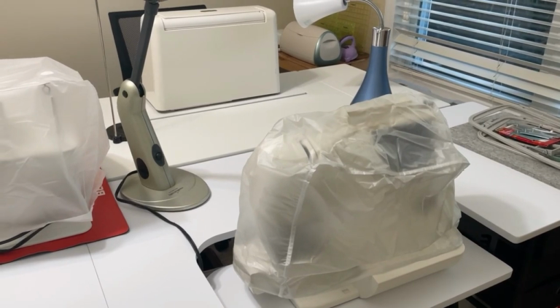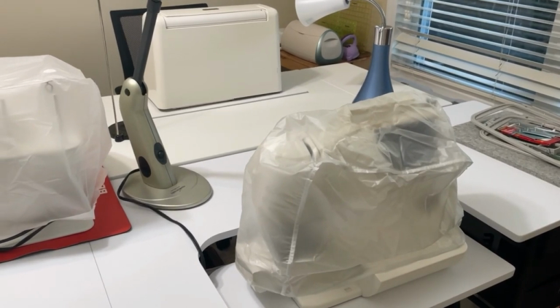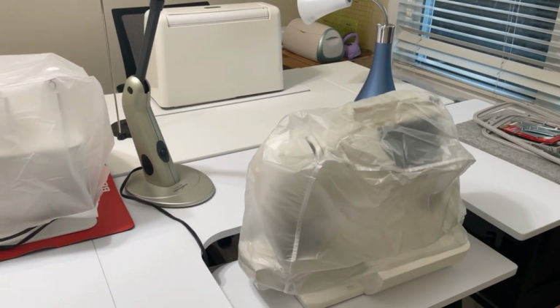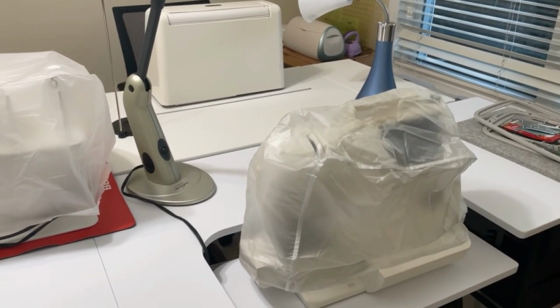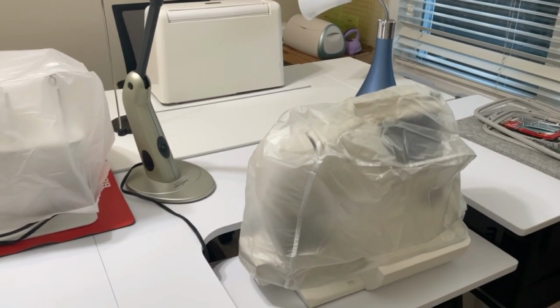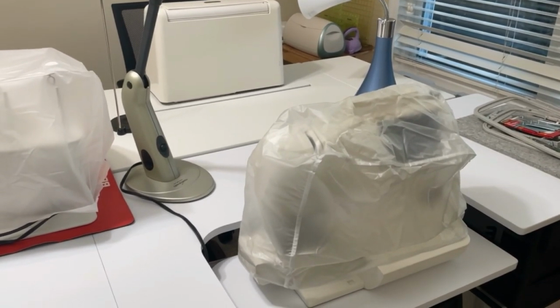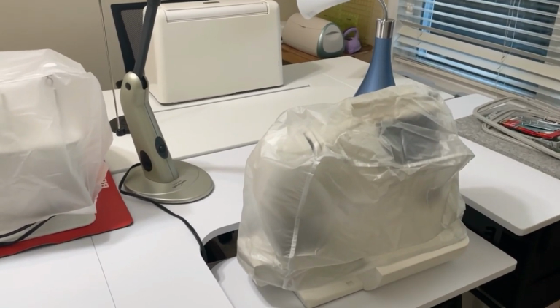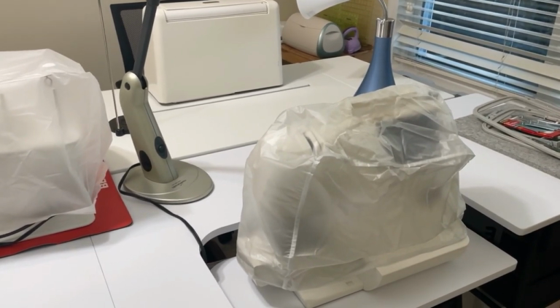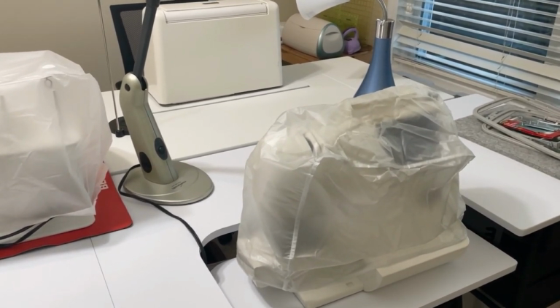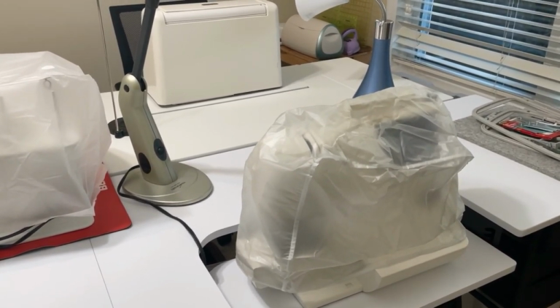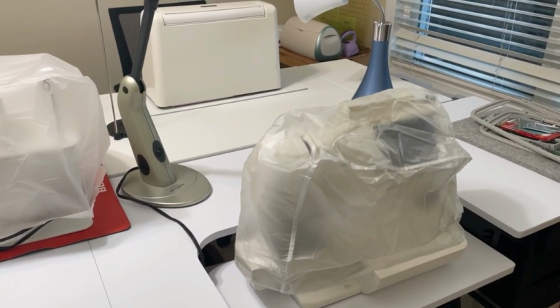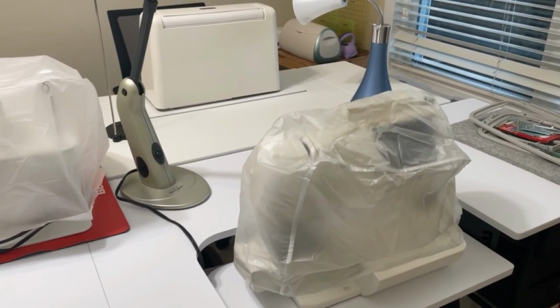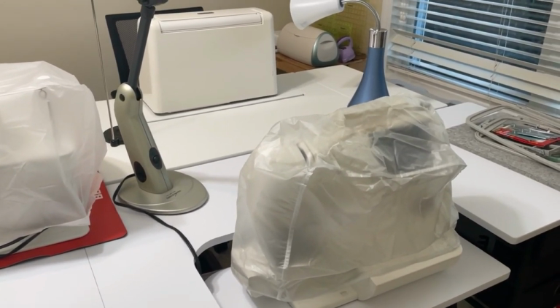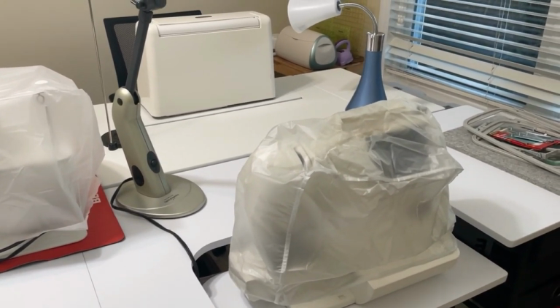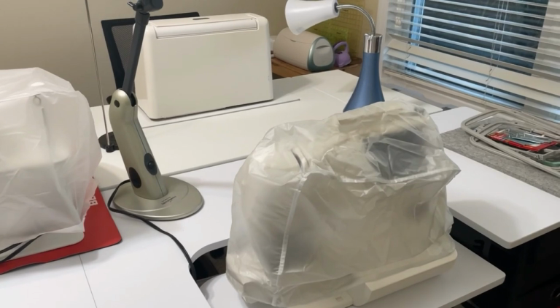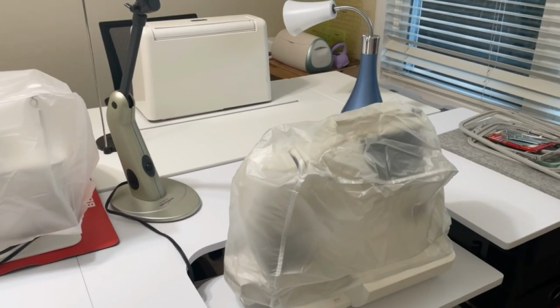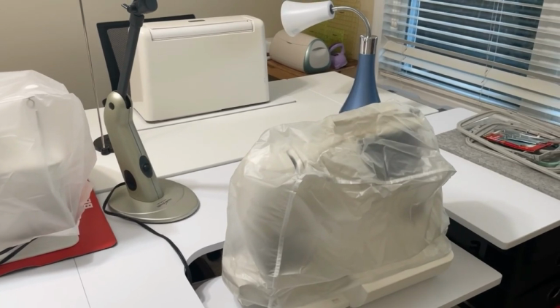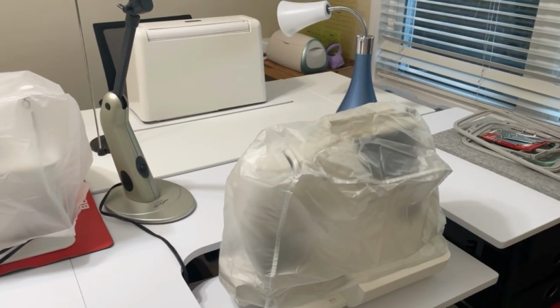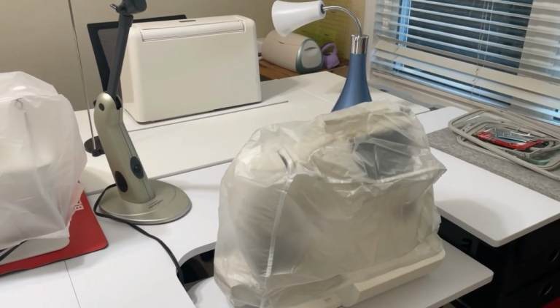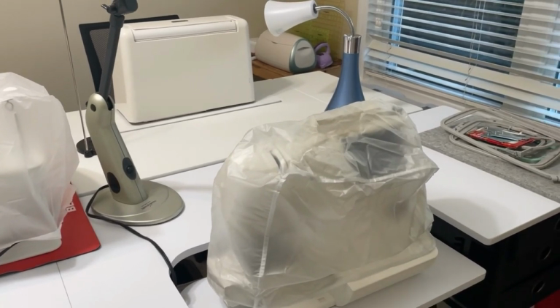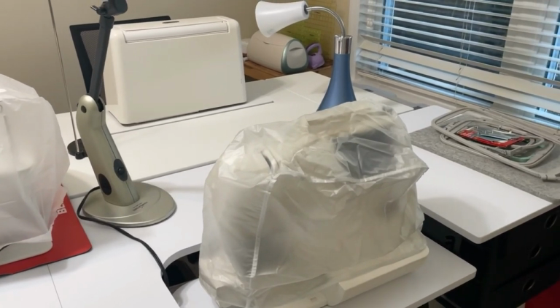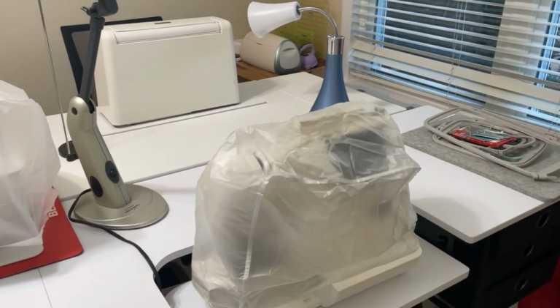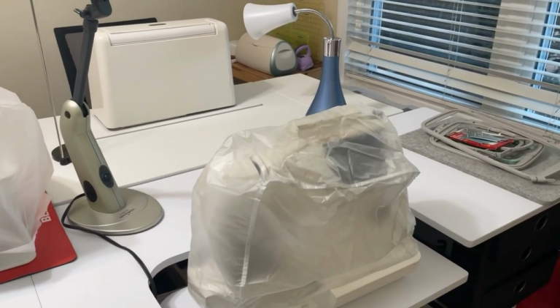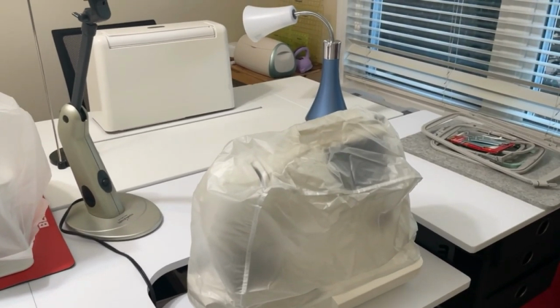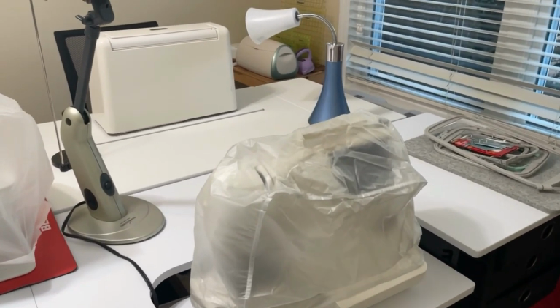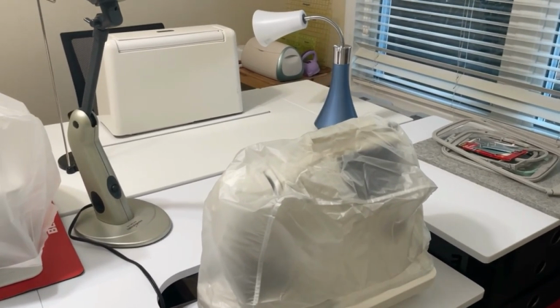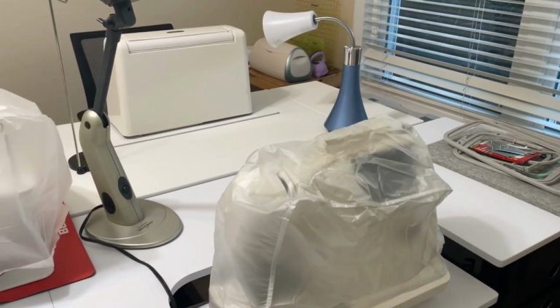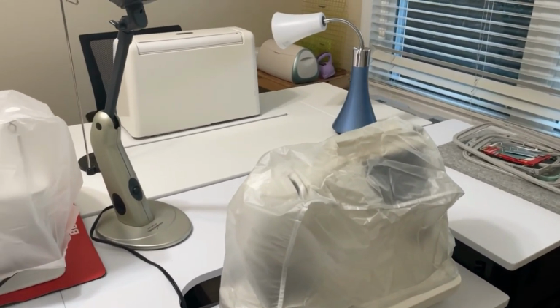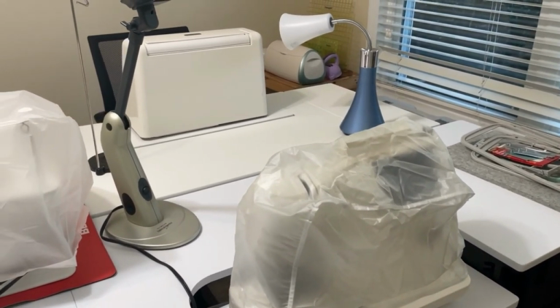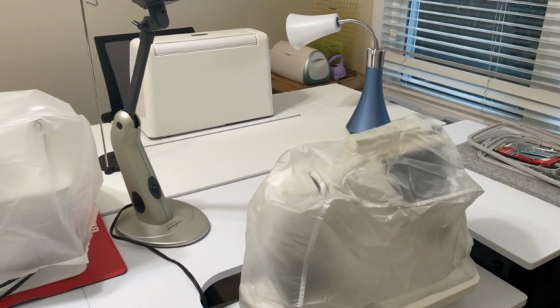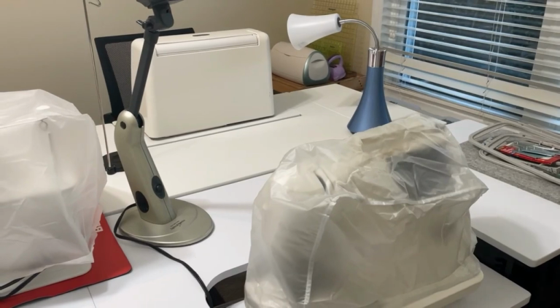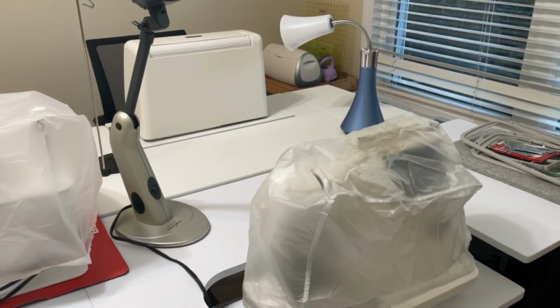So when I'm cutting something out I can remove the machines and put them on the floor and then use this as a cutting table, so it really maximizes my space.